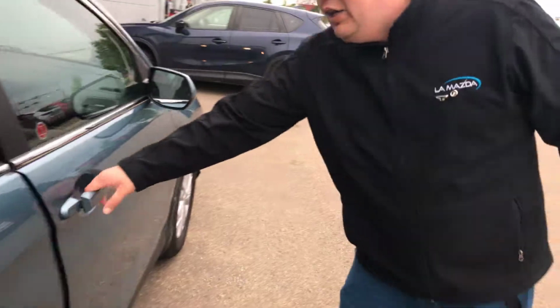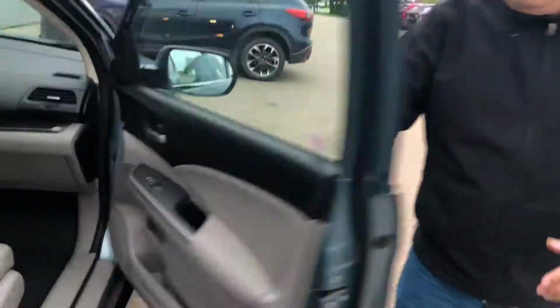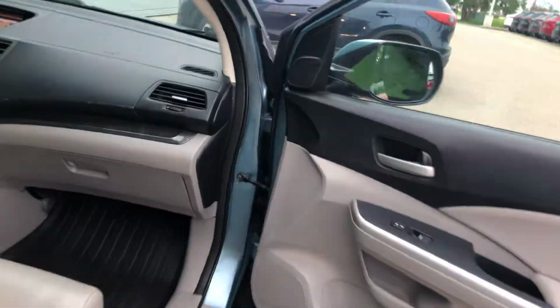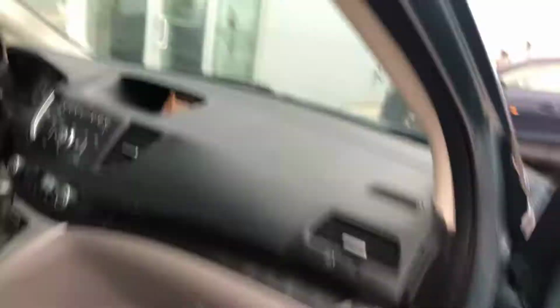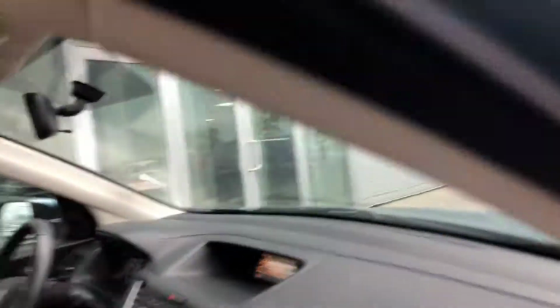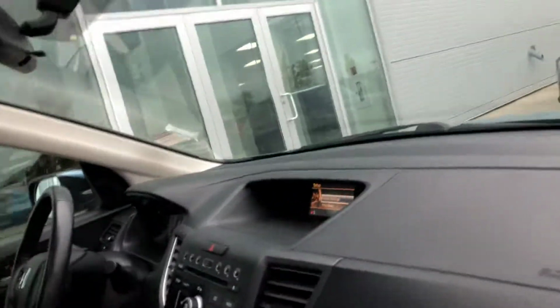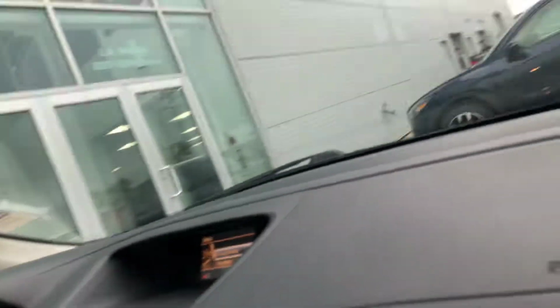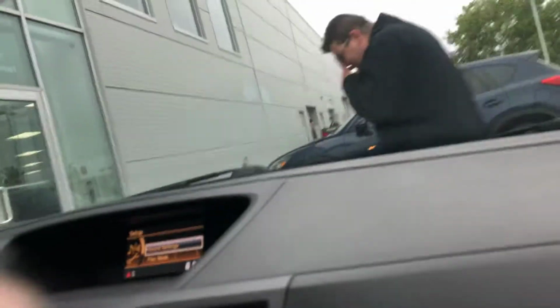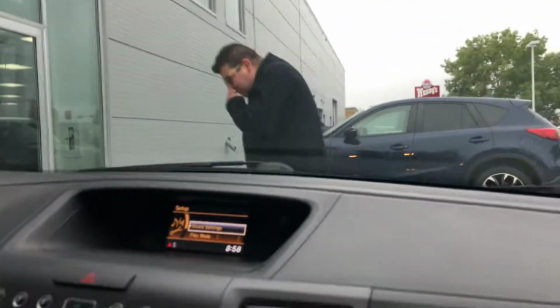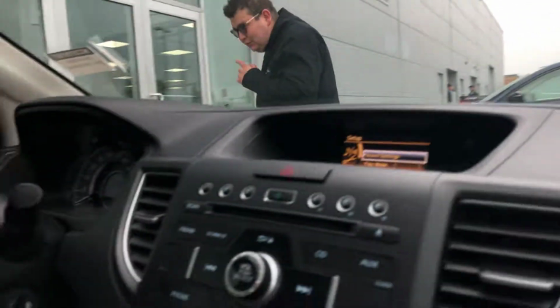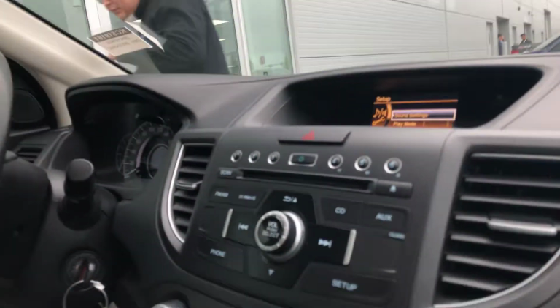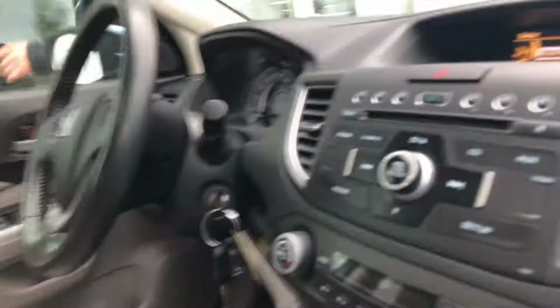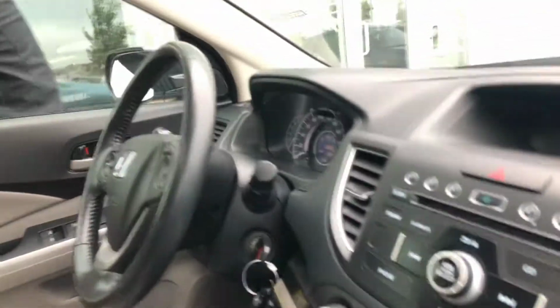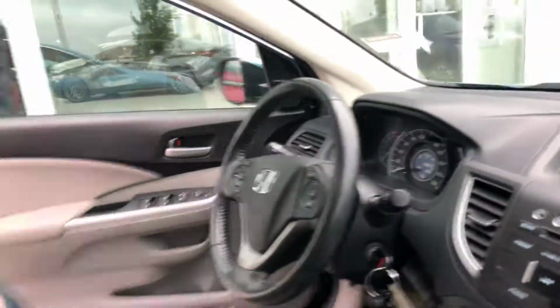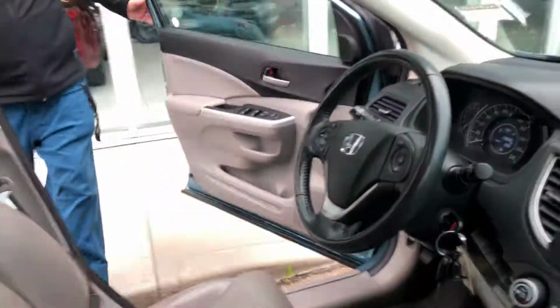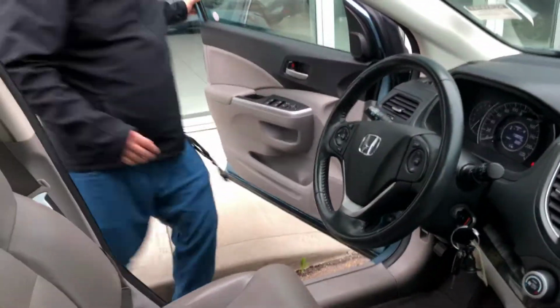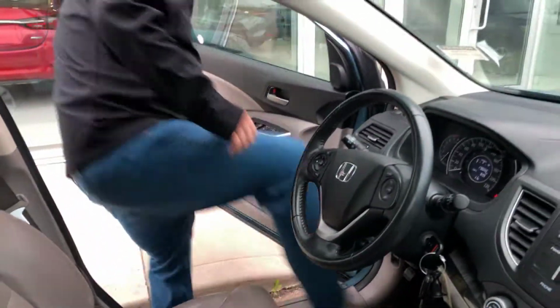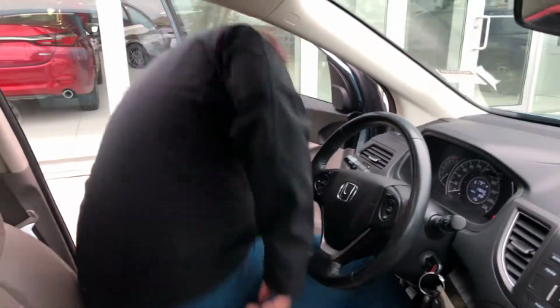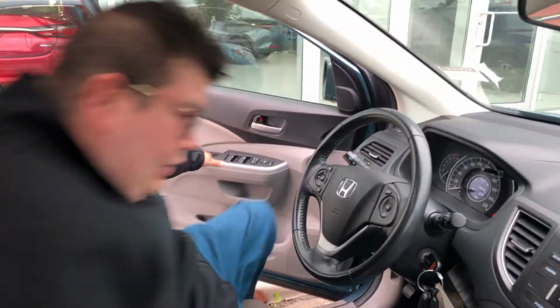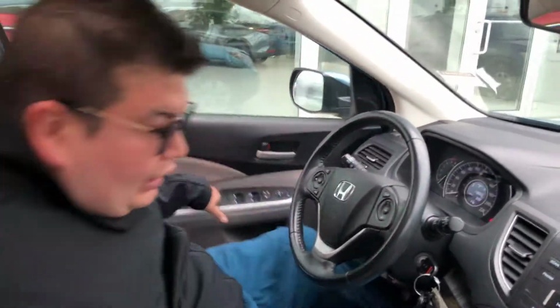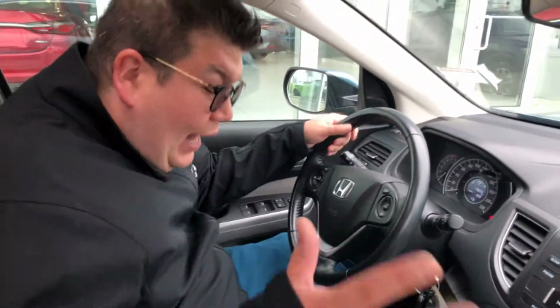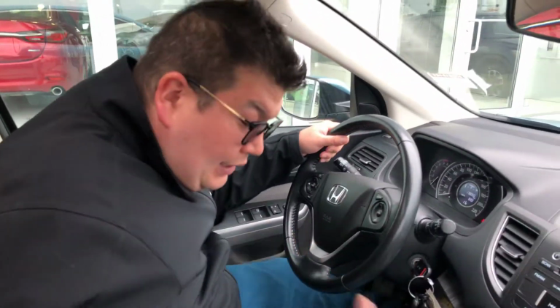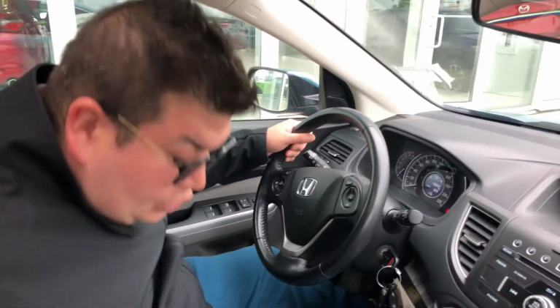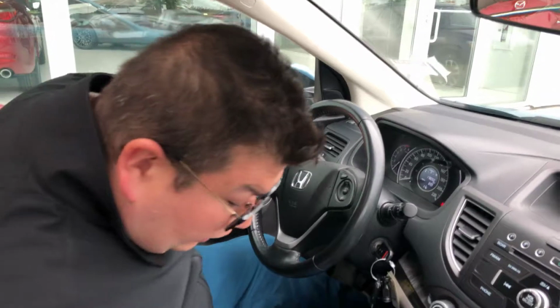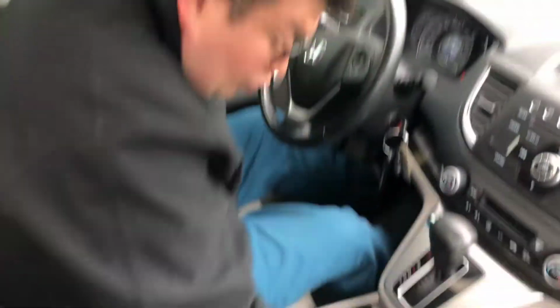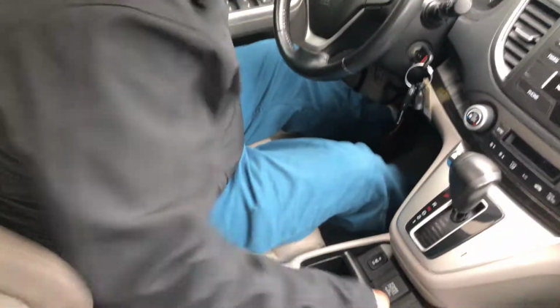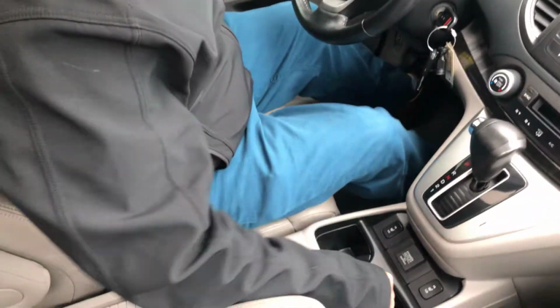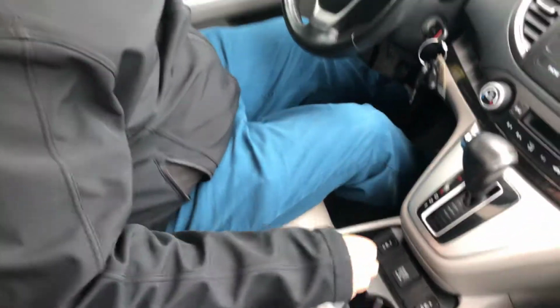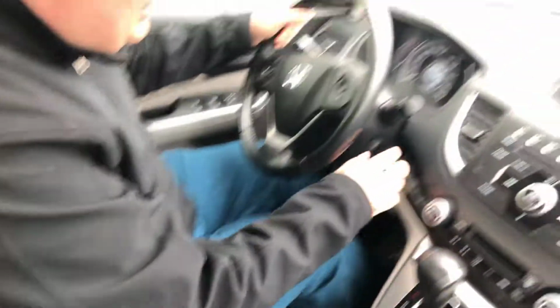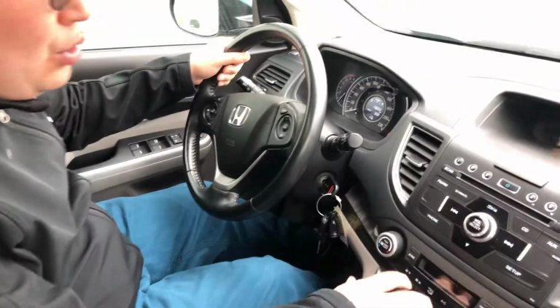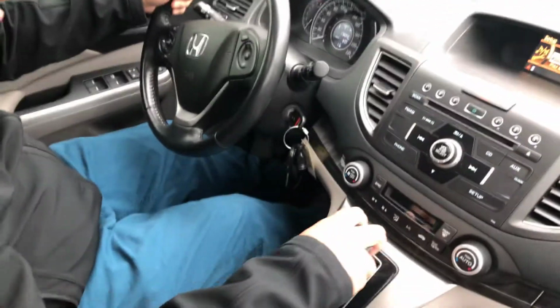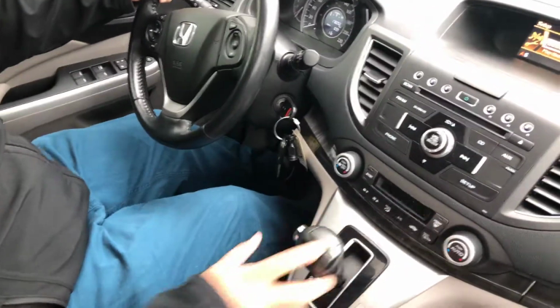I'm going to get my camera guy to hop in here. All right — John here. I'm going to show you the features on the inside here.